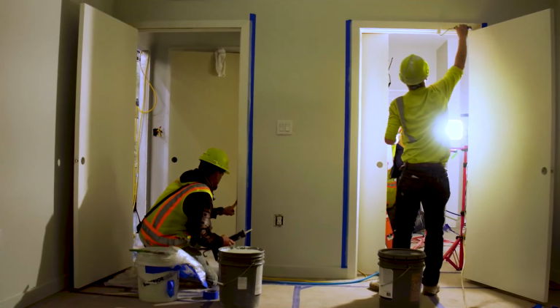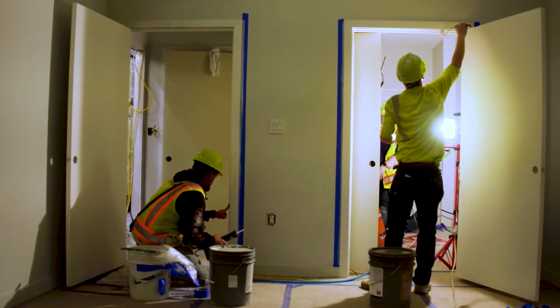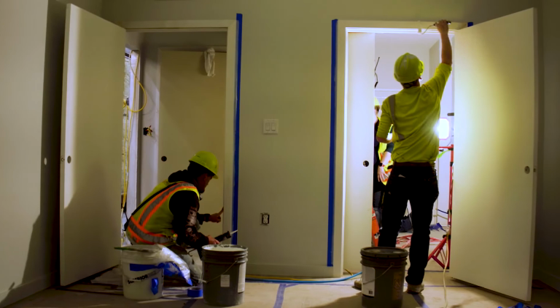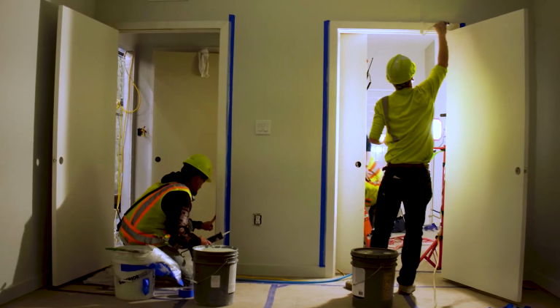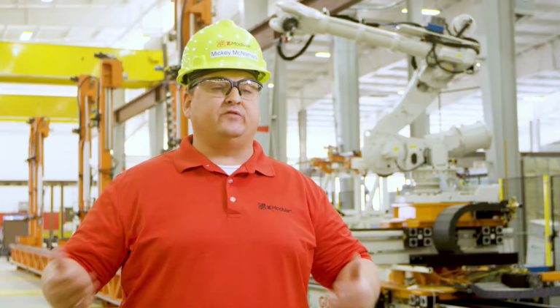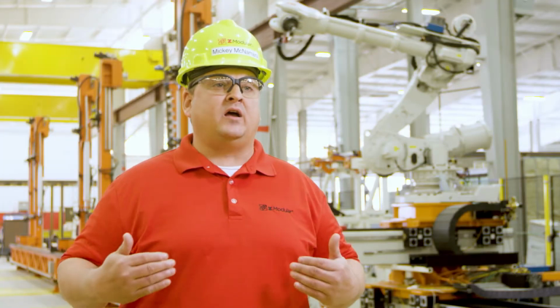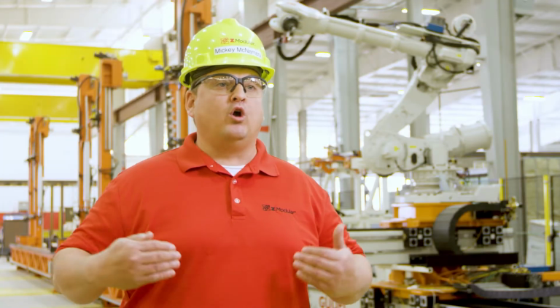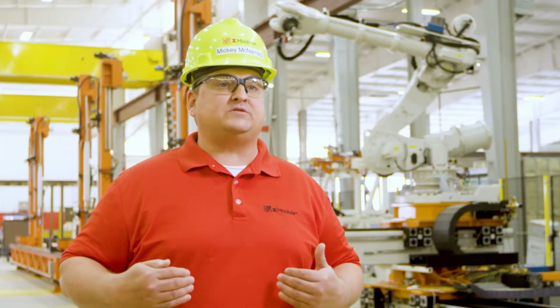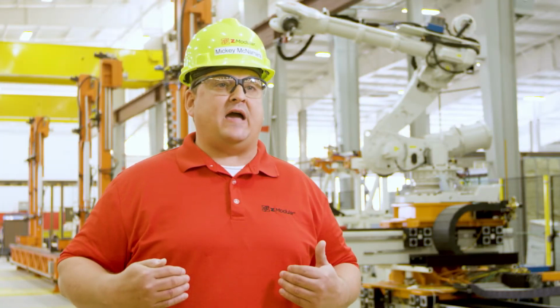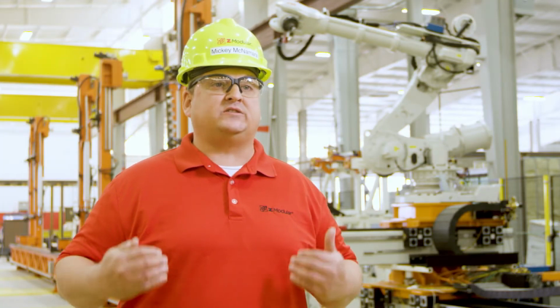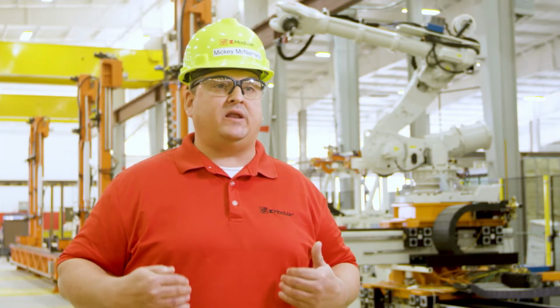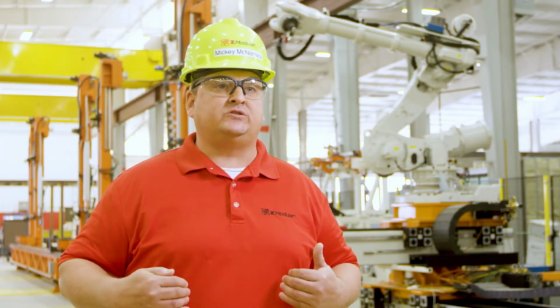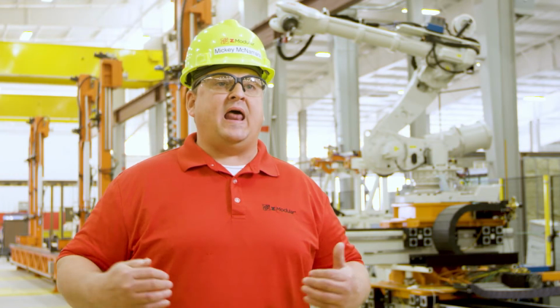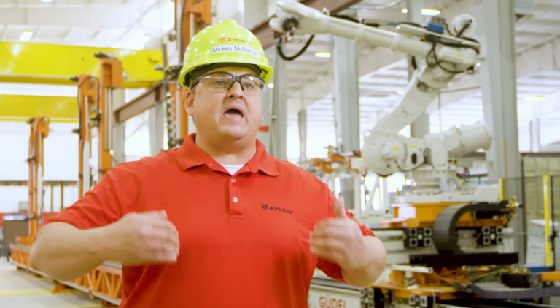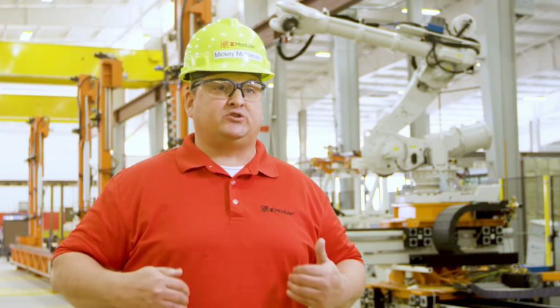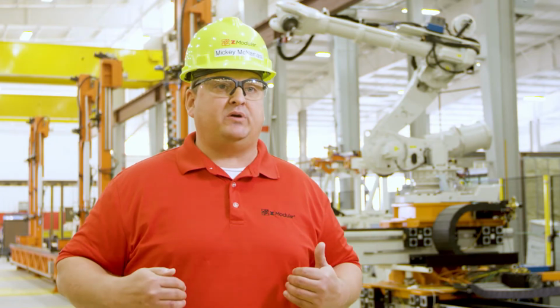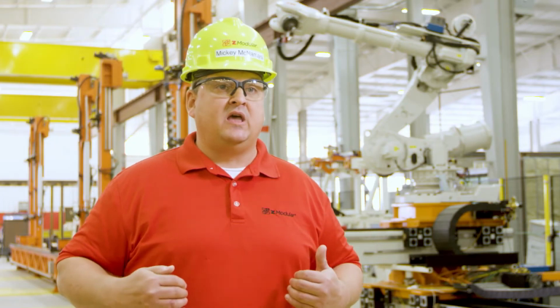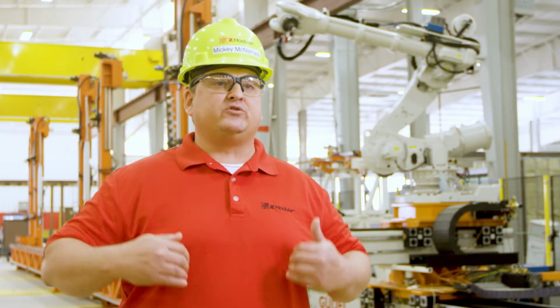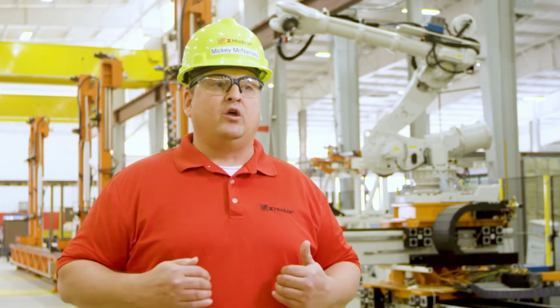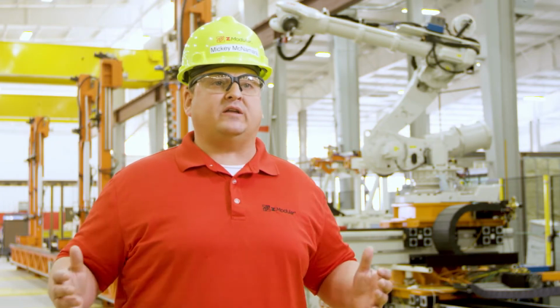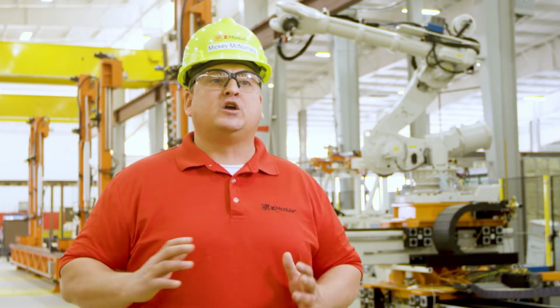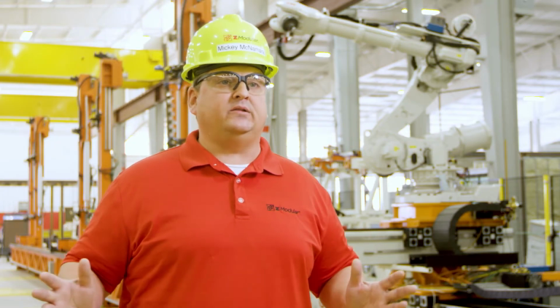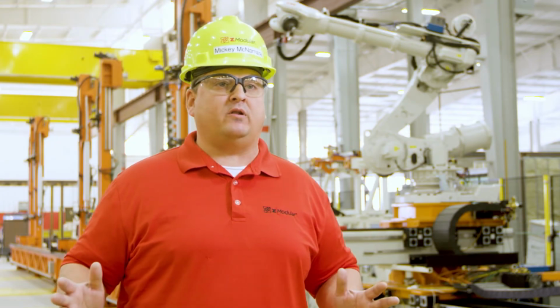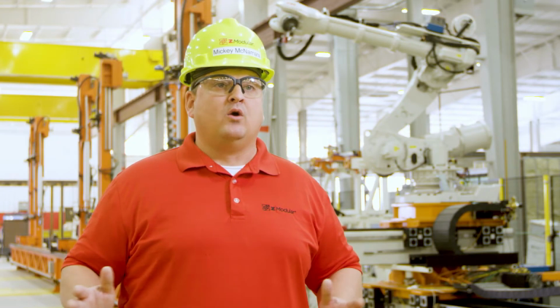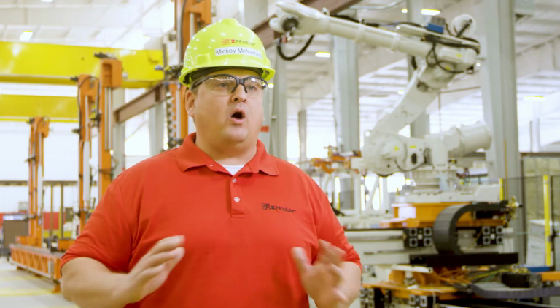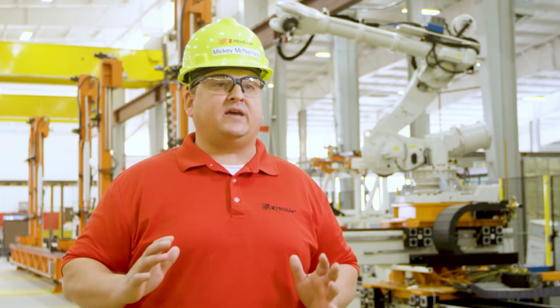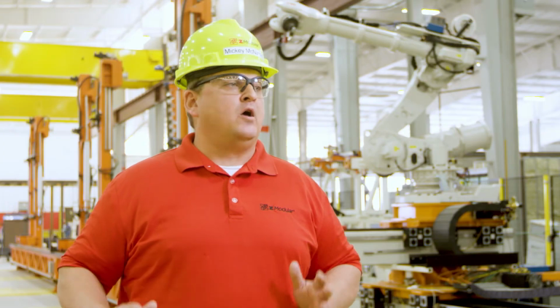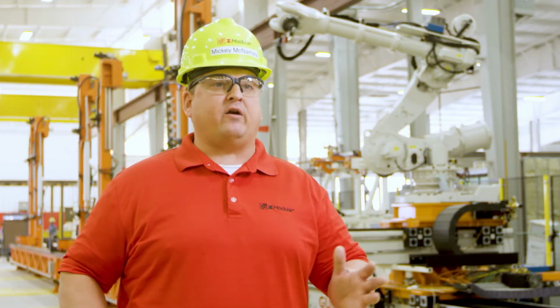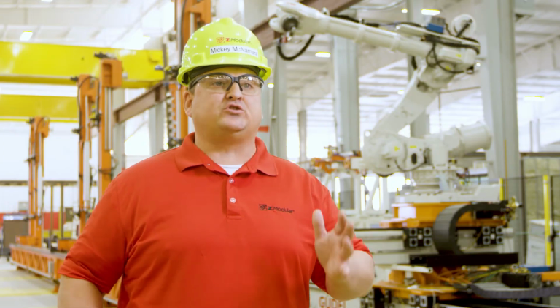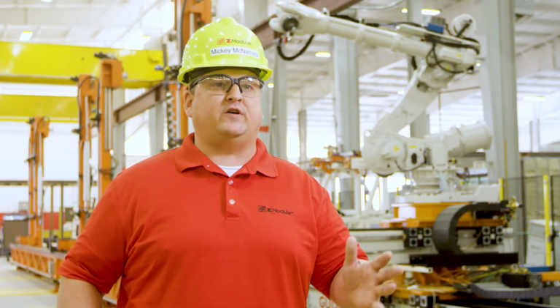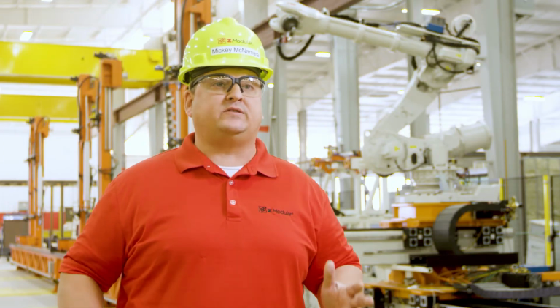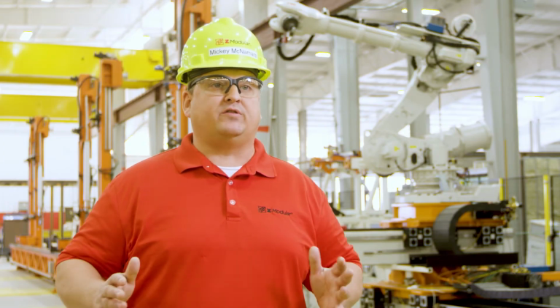What's really exciting about Z-Modular is that you've taken a world-class manufacturer like Zeckelman Industries and had them enter the construction business. As a result, we look at things completely differently. We're always thinking about a quicker, faster, more efficient way to deliver things.